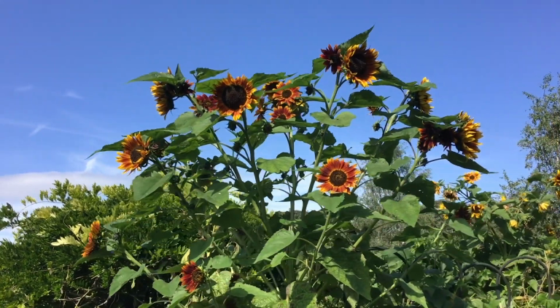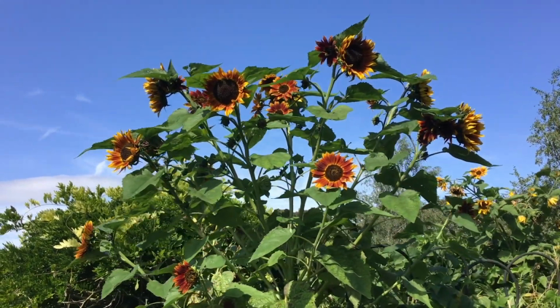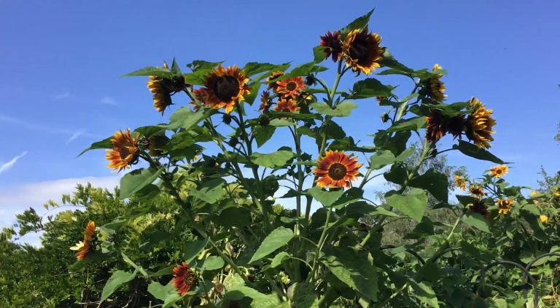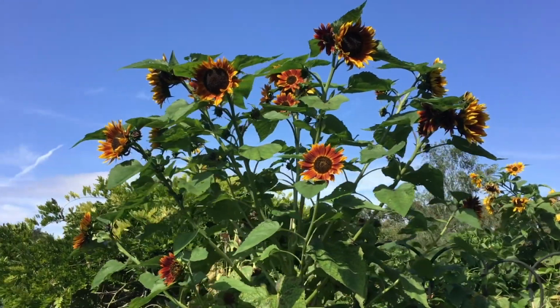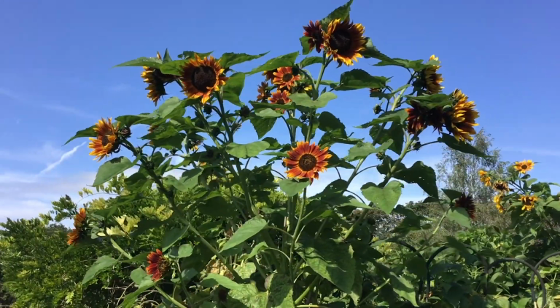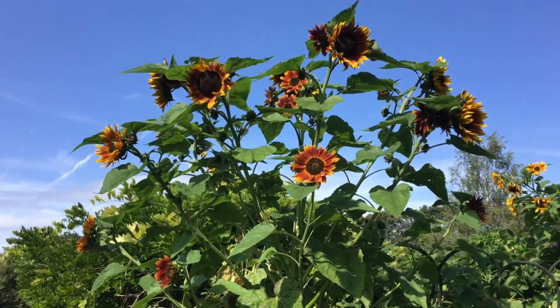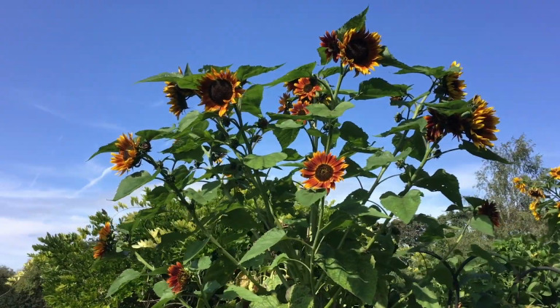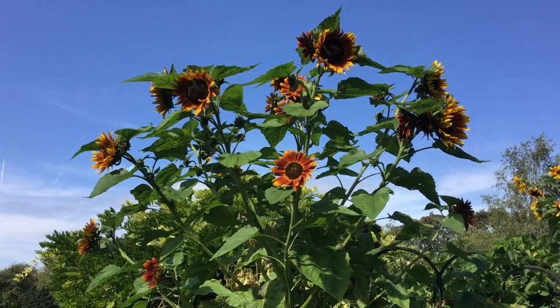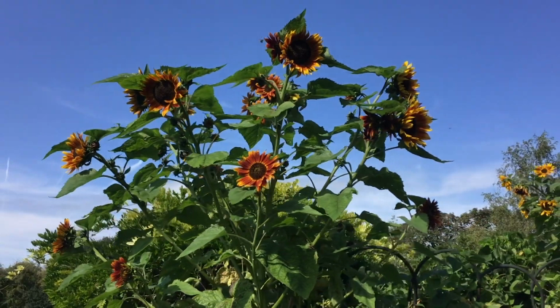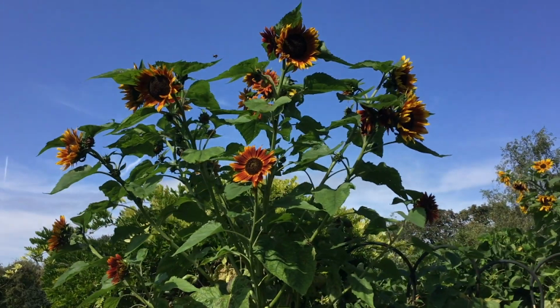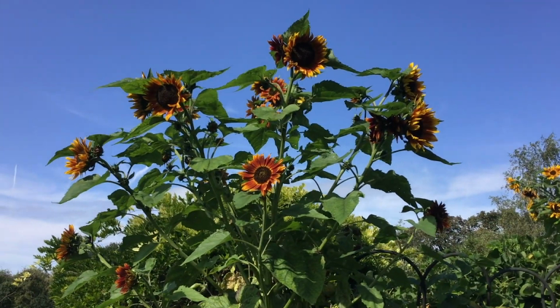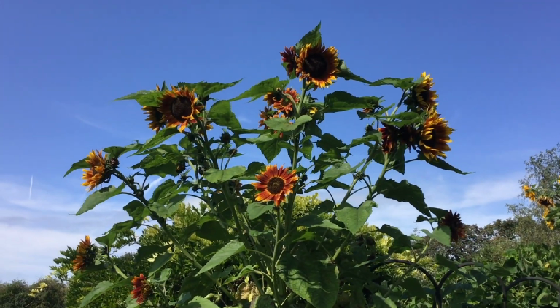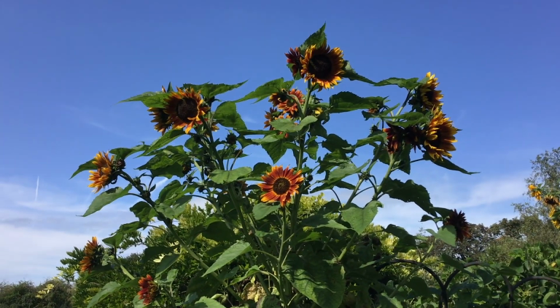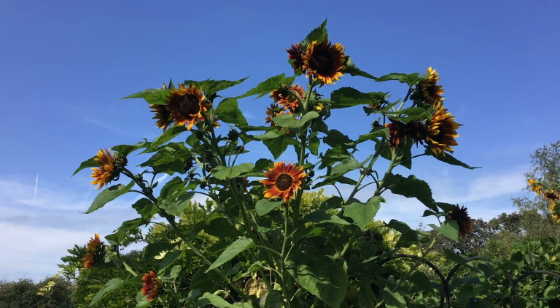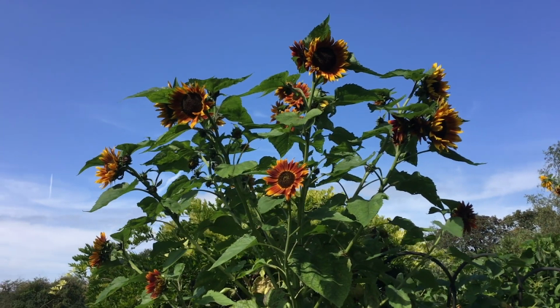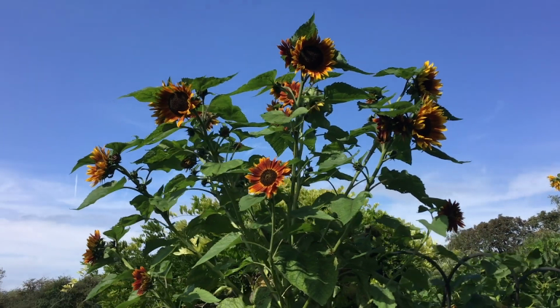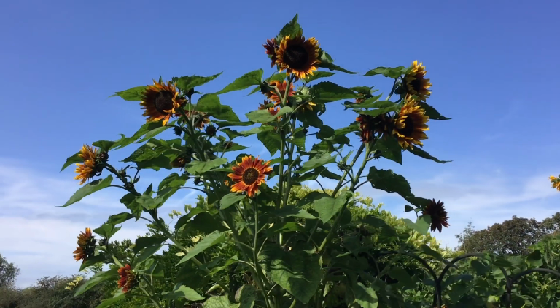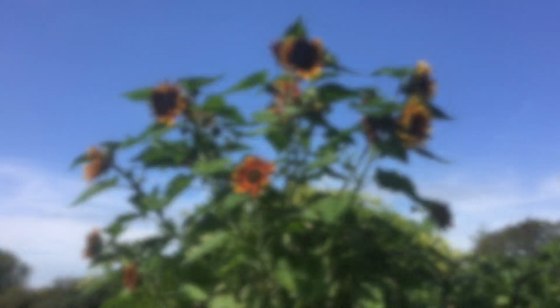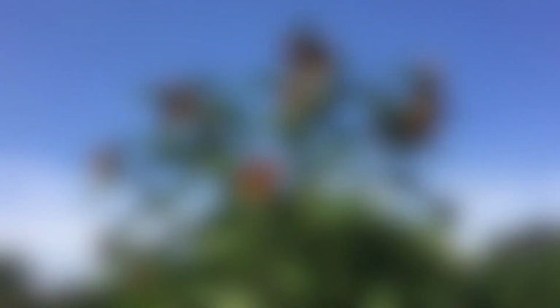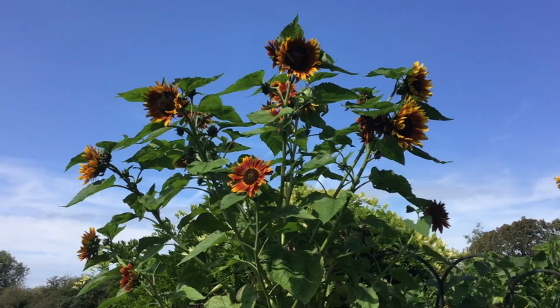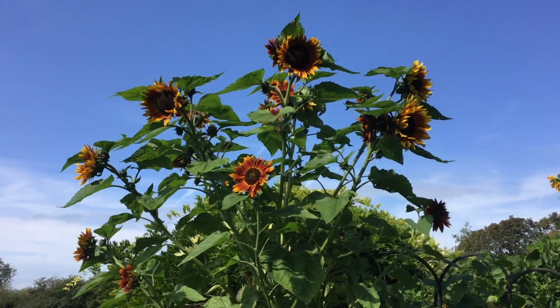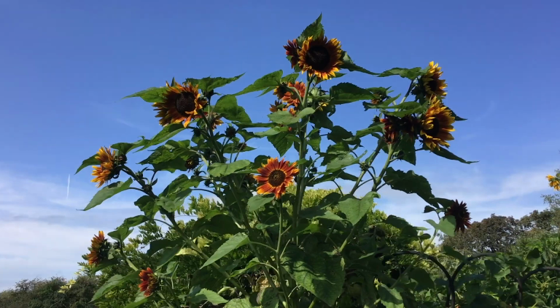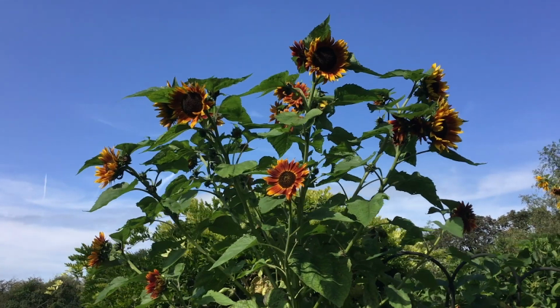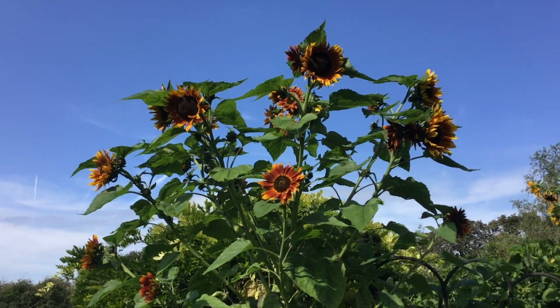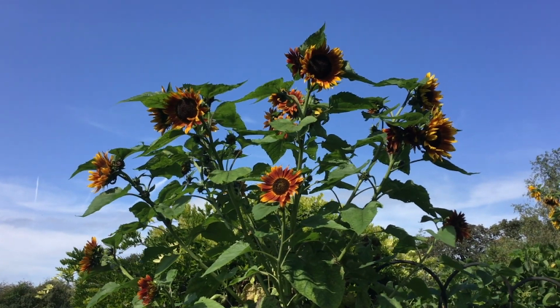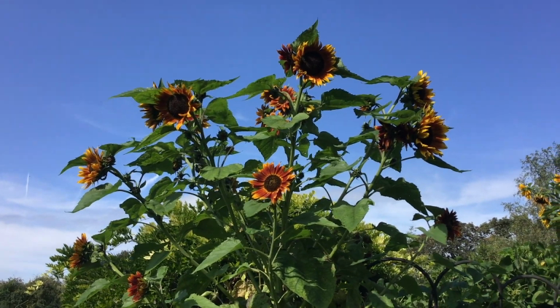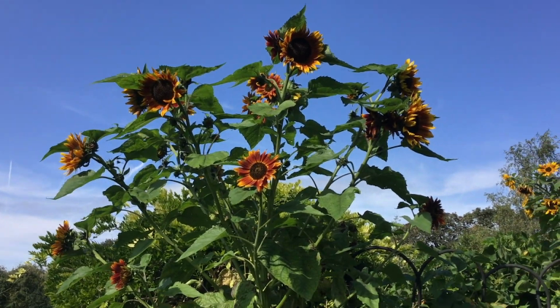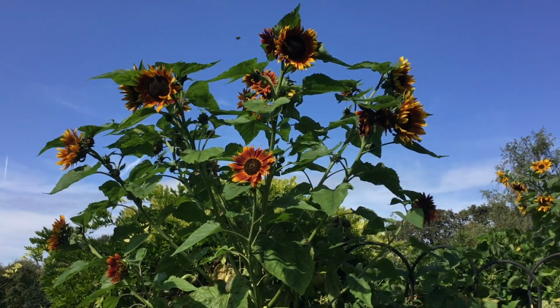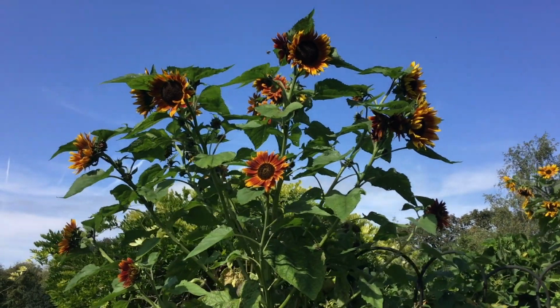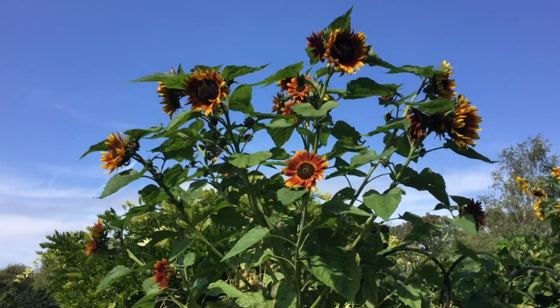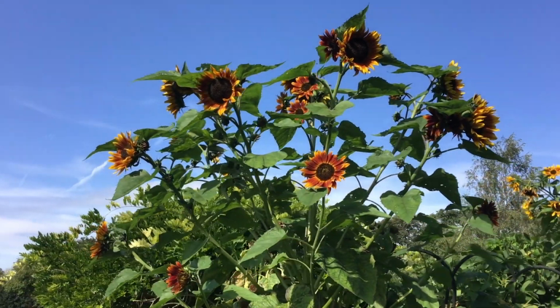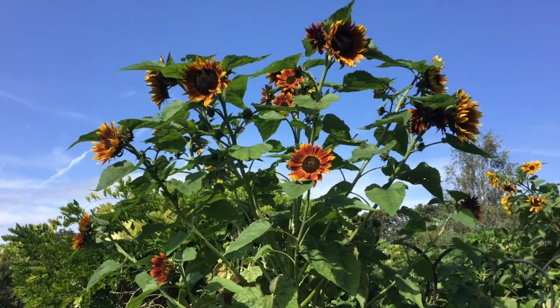Sunflower seeds' calories come mostly from protein and unsaturated fats, and they are rich in vitamin E, making them a highly nutritious food source for human beings and many other animals.